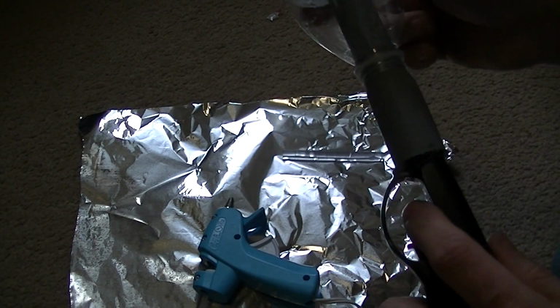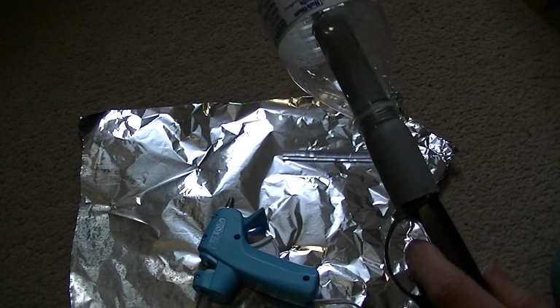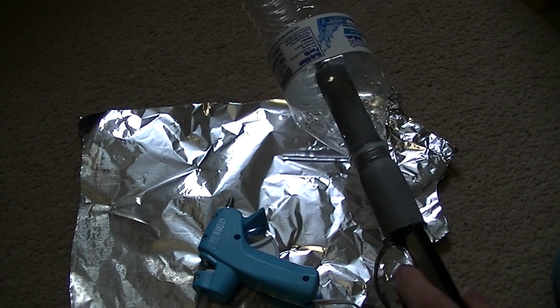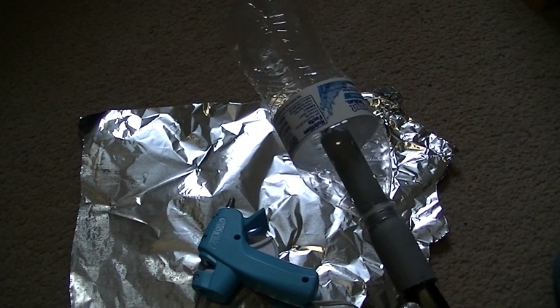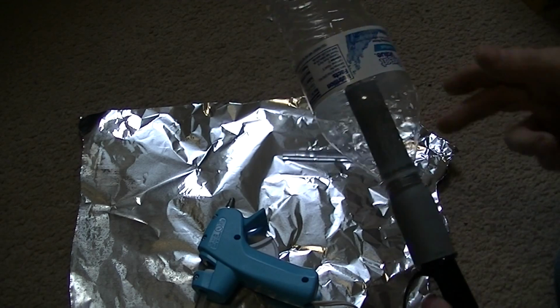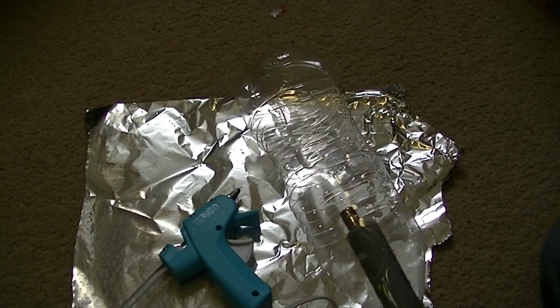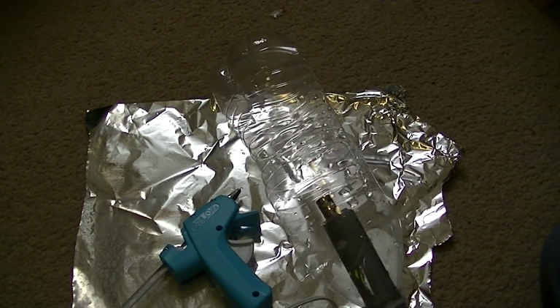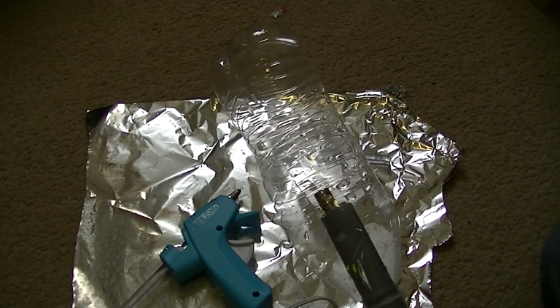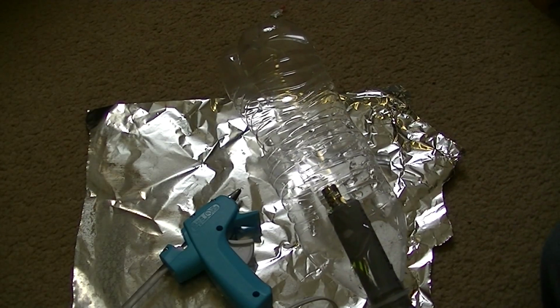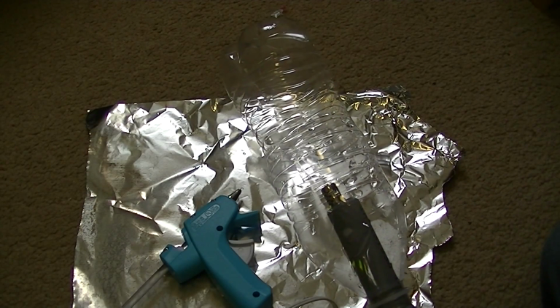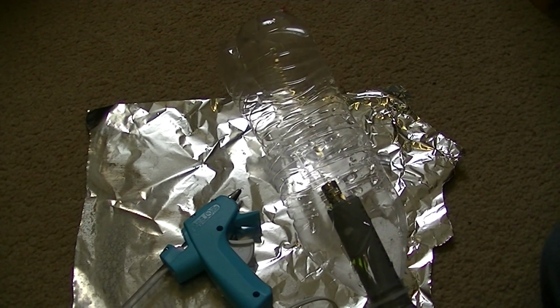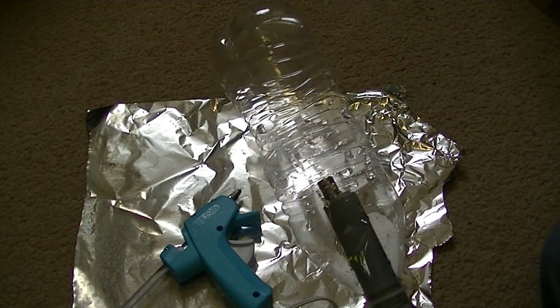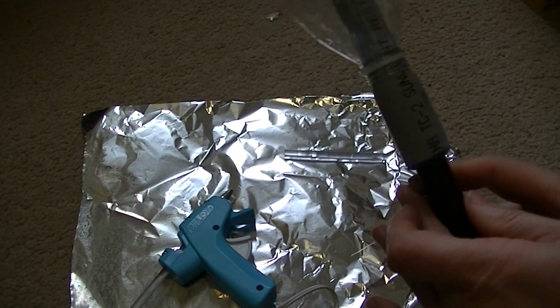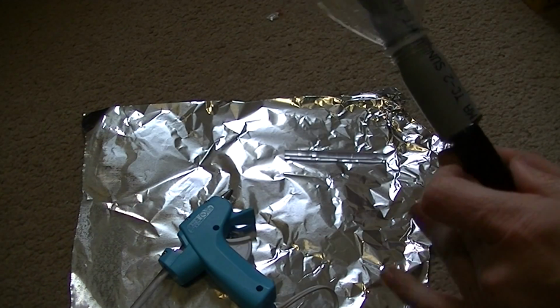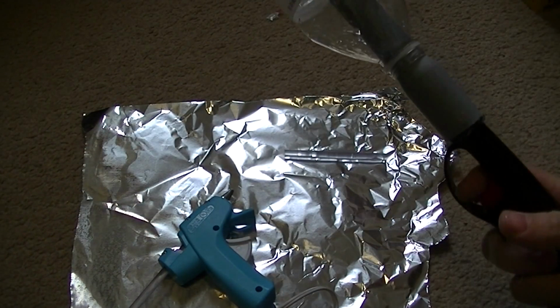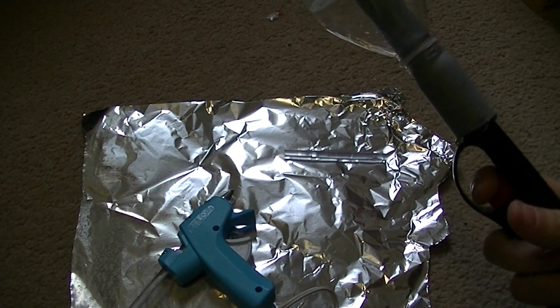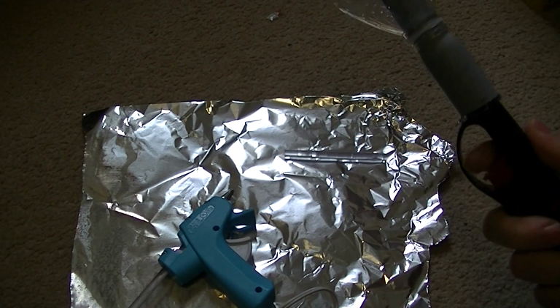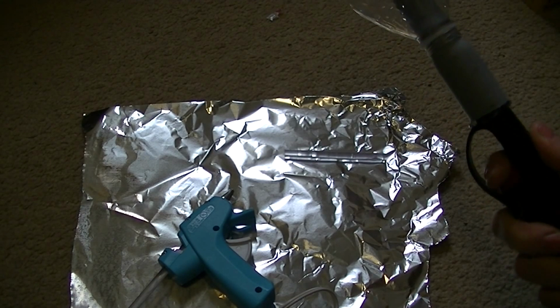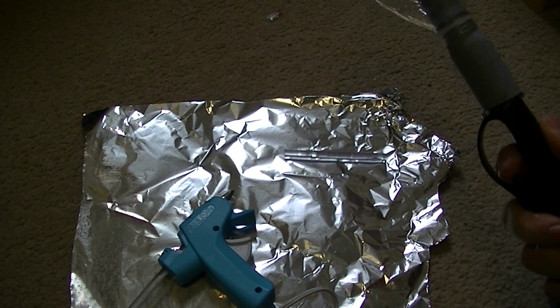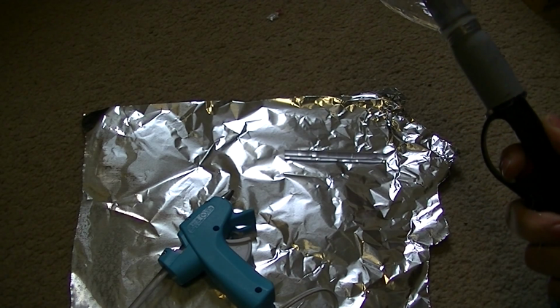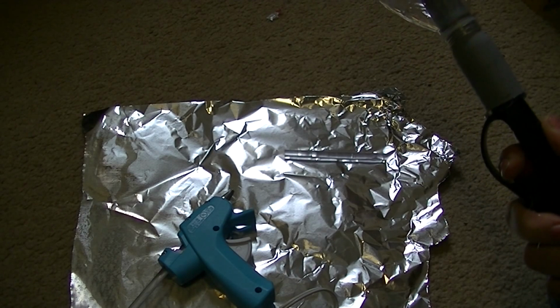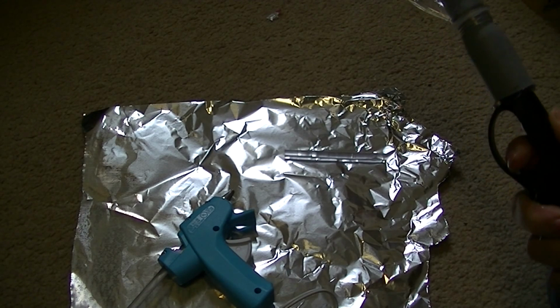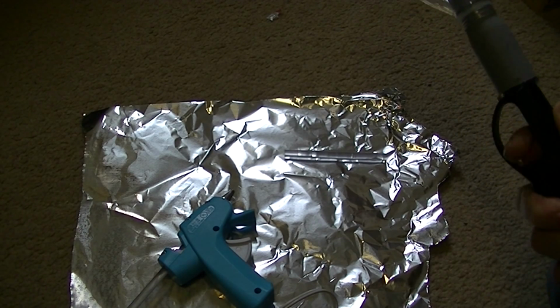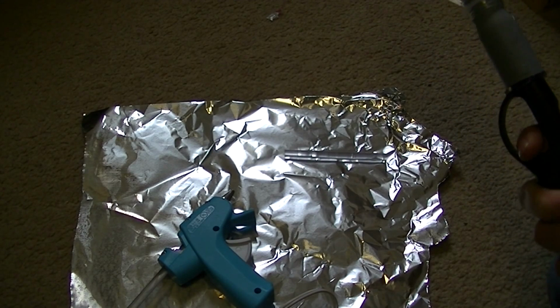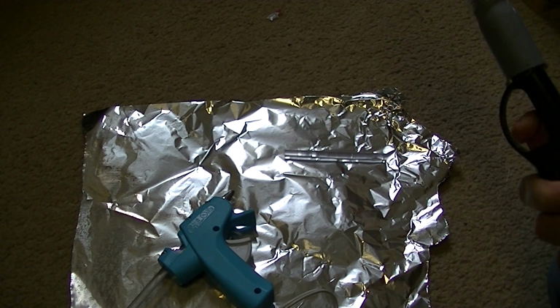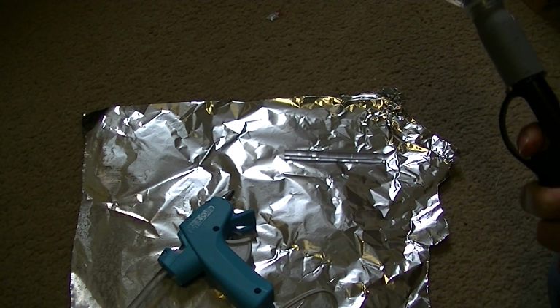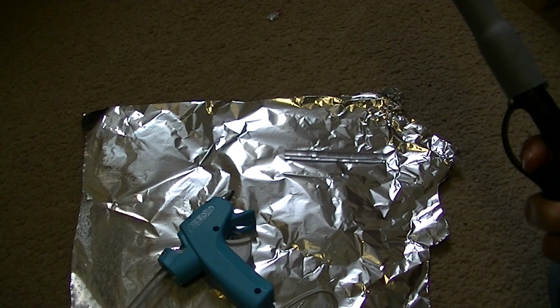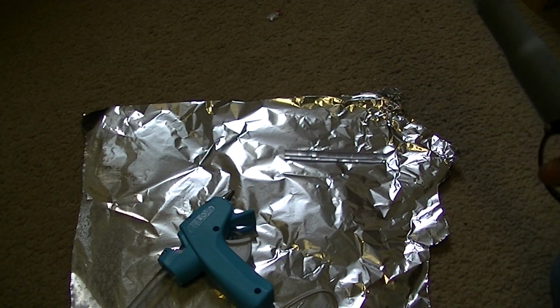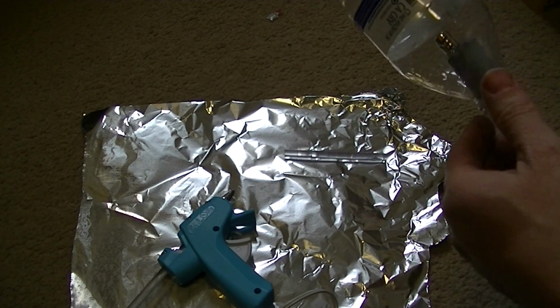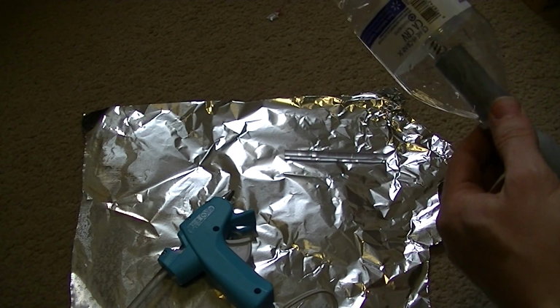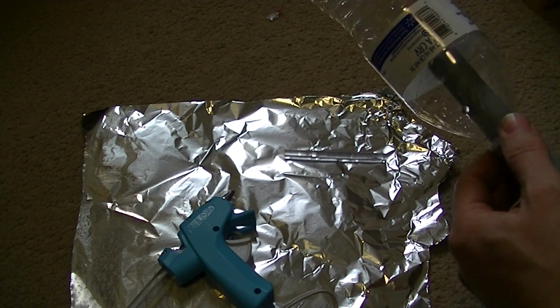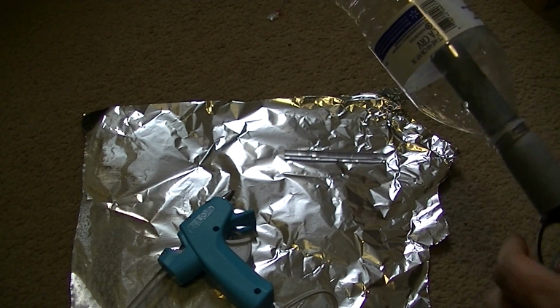Now you just put it over top. Remember this is very dangerous, so do it at your own risk. What you can do is squeeze a little bit, put some gas in. I did not squeeze enough.